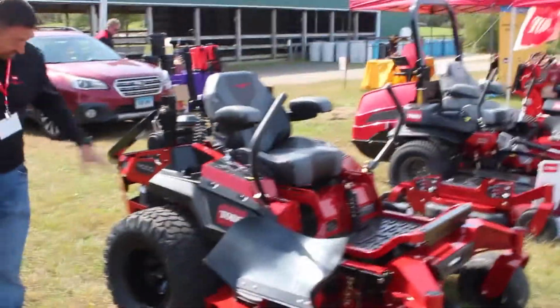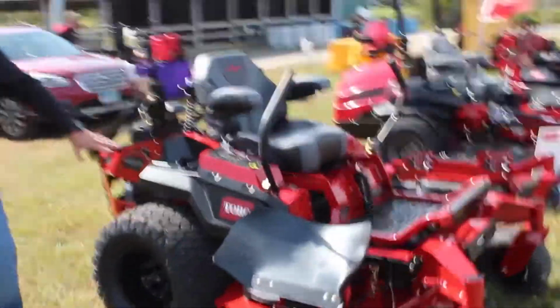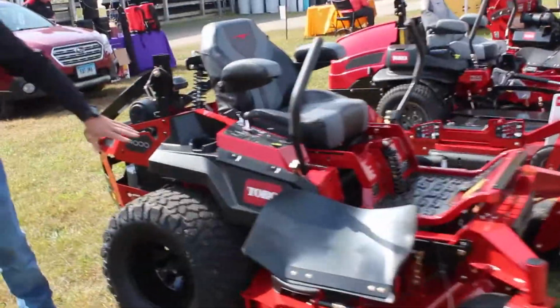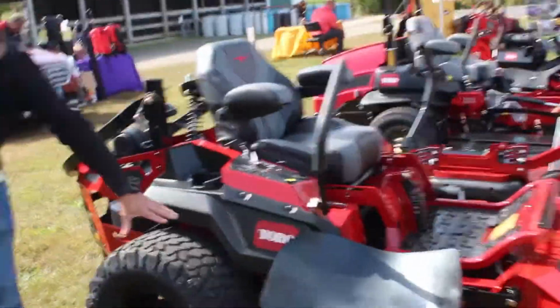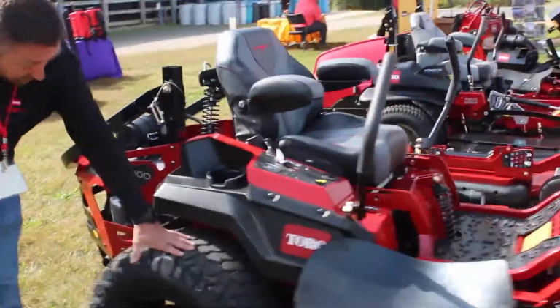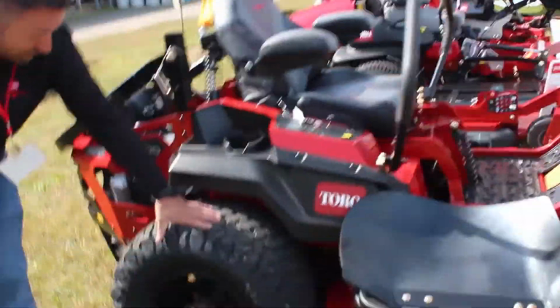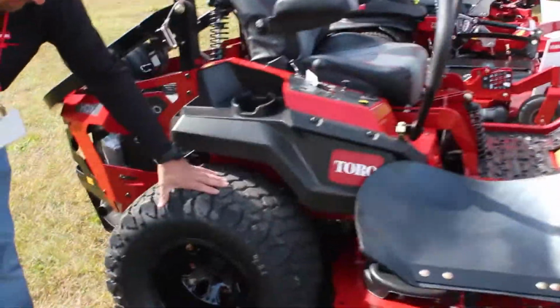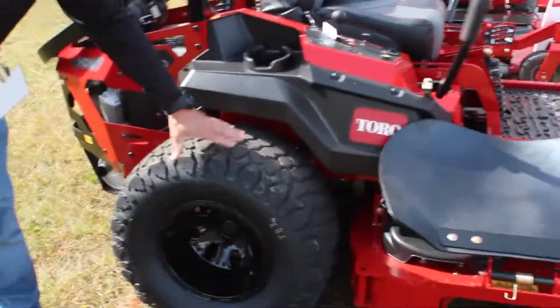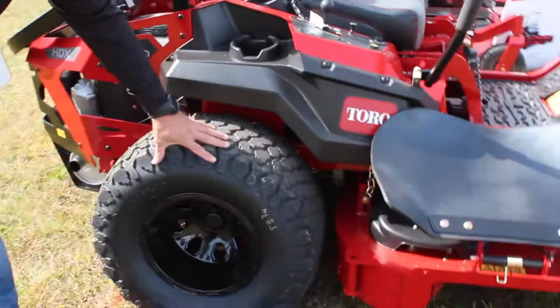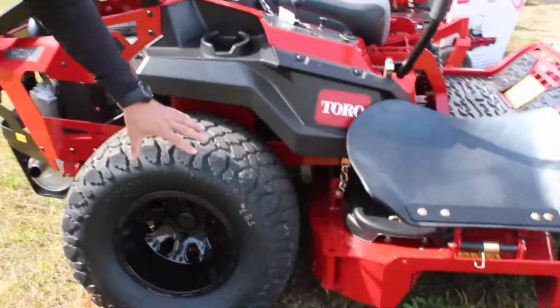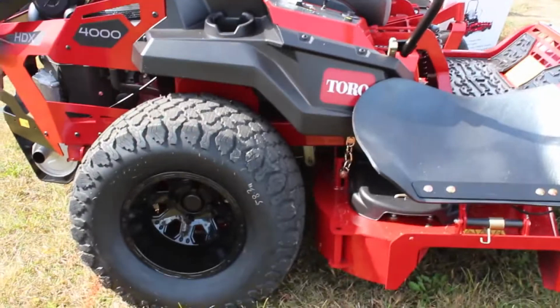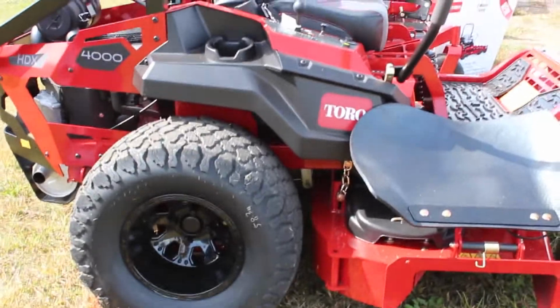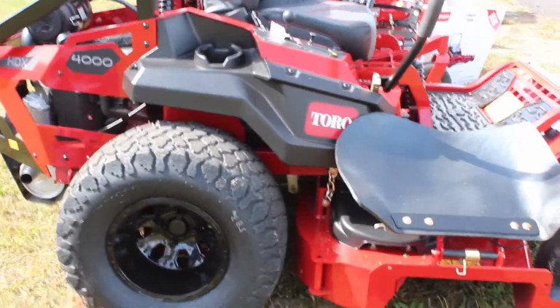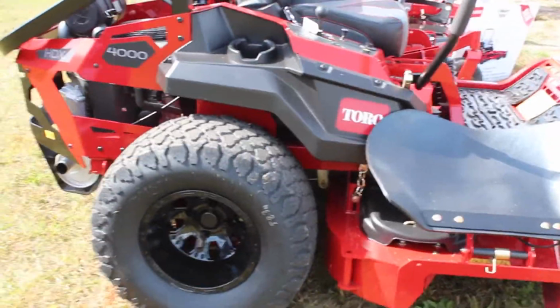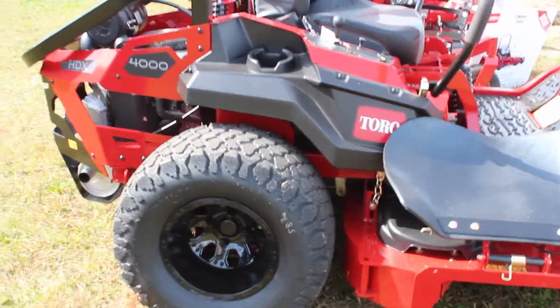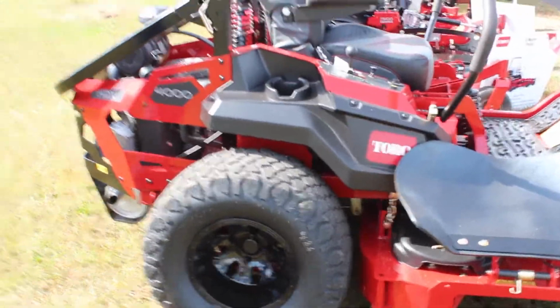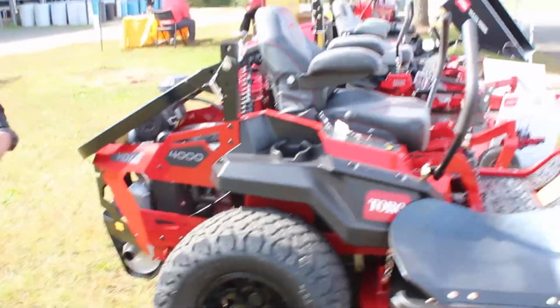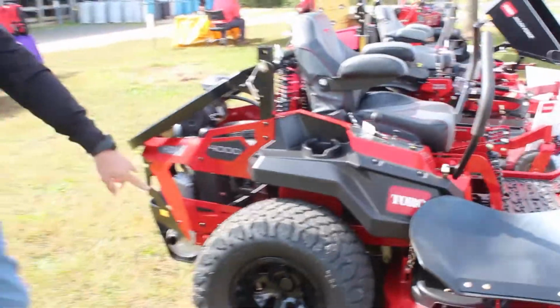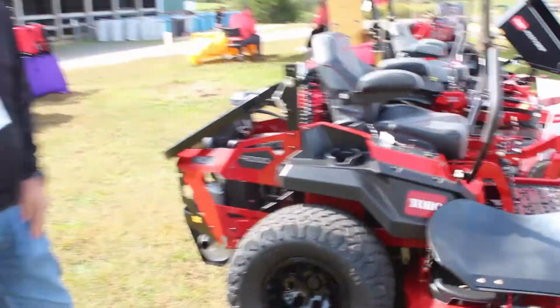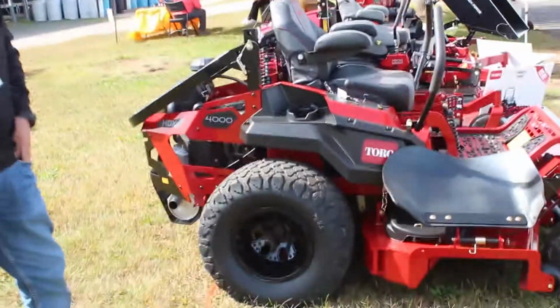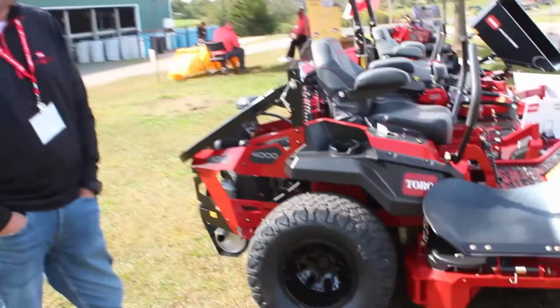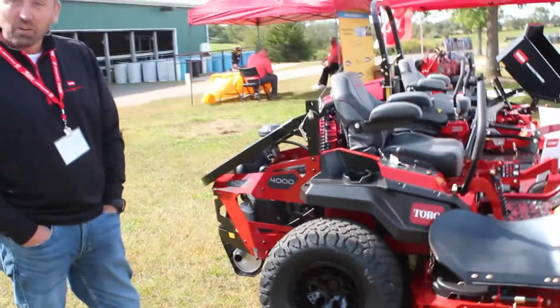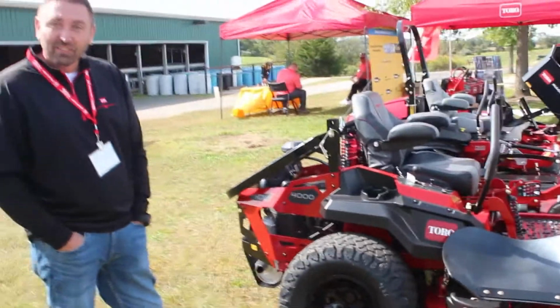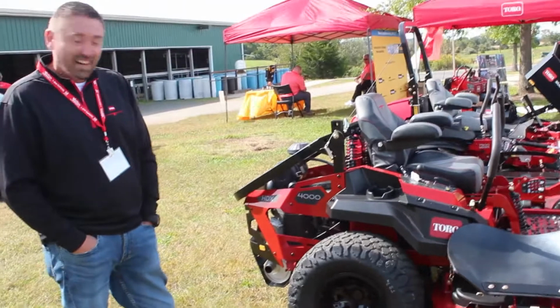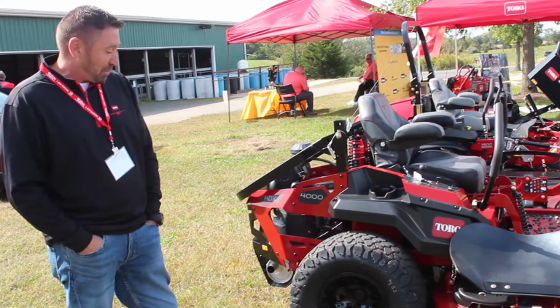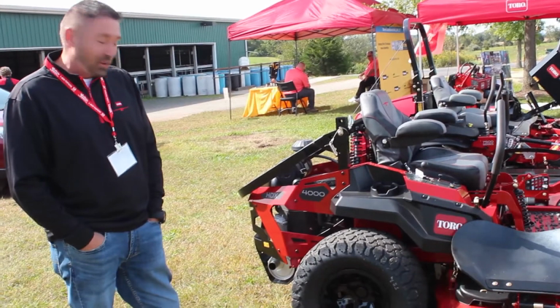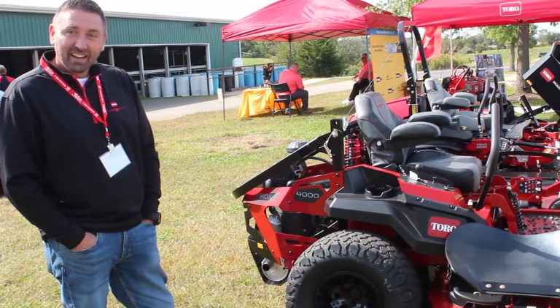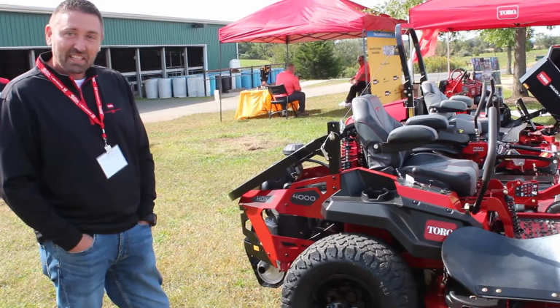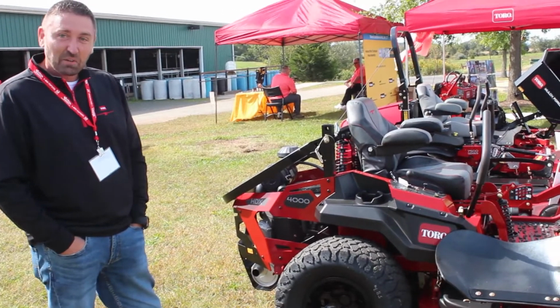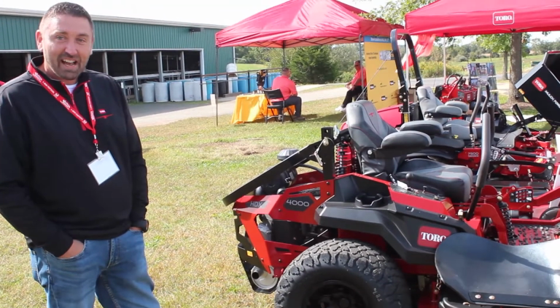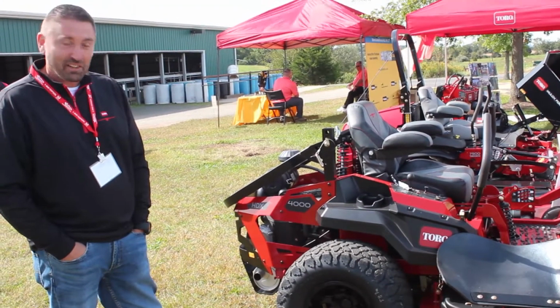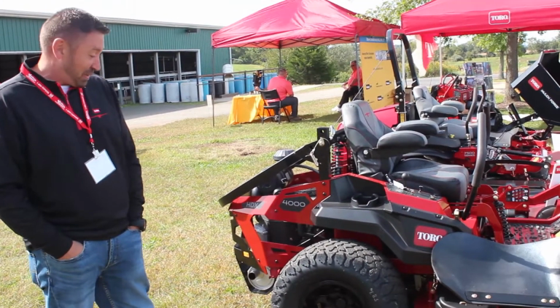They actually added some neat features to this. They went with a Voodoo tire — it's a 26-inch by 12 tire with some neat accents with the black wheels, which are pretty cool, just to give you a little bit of styling while you're cutting as well.